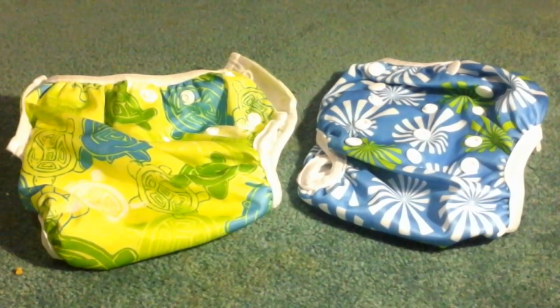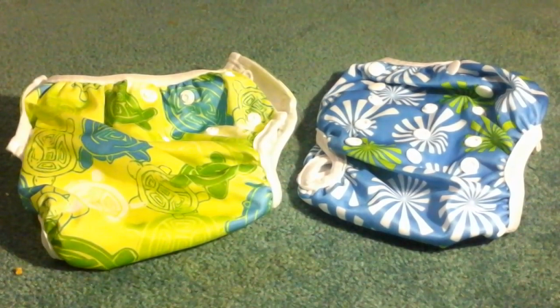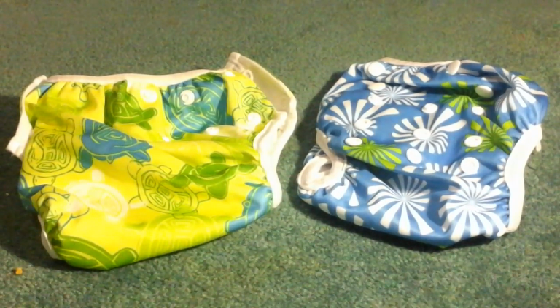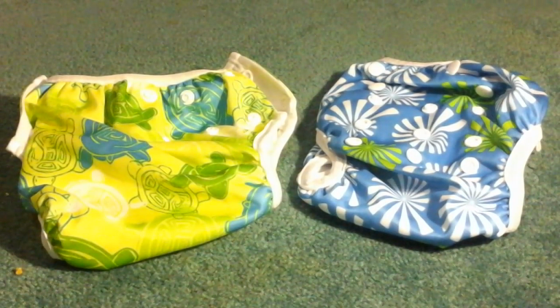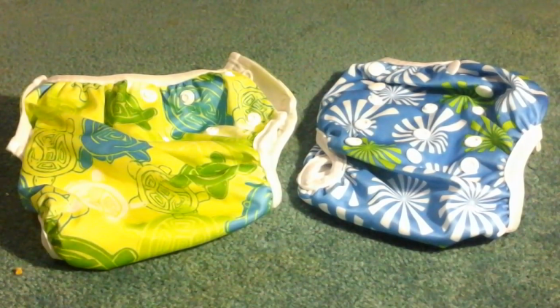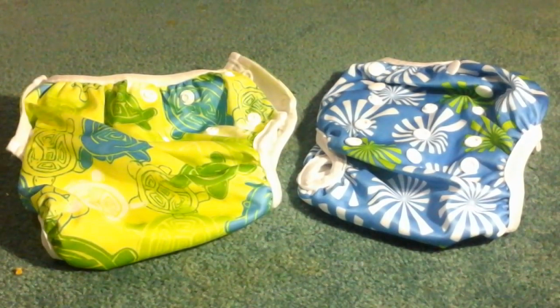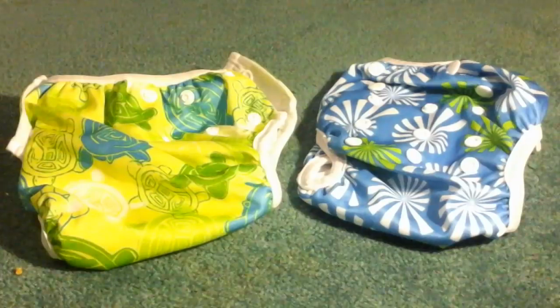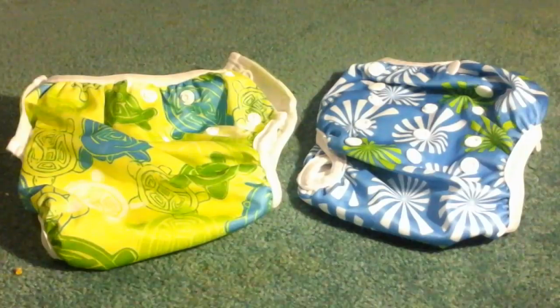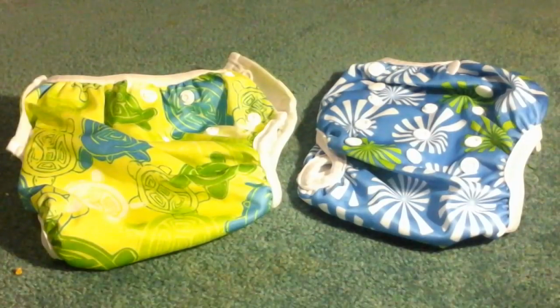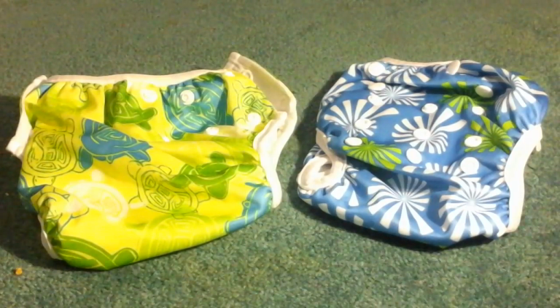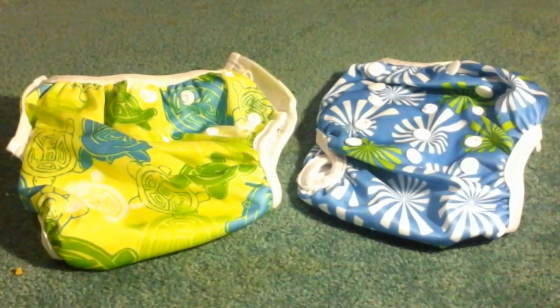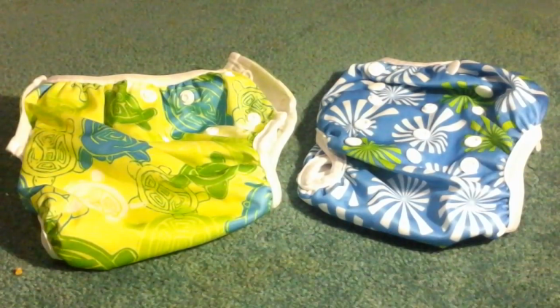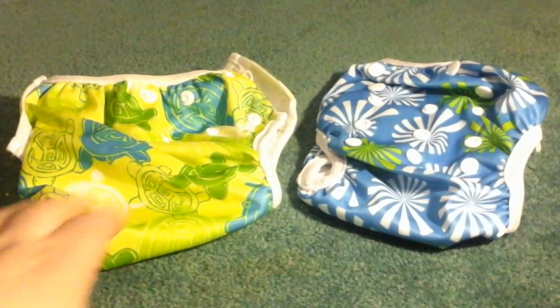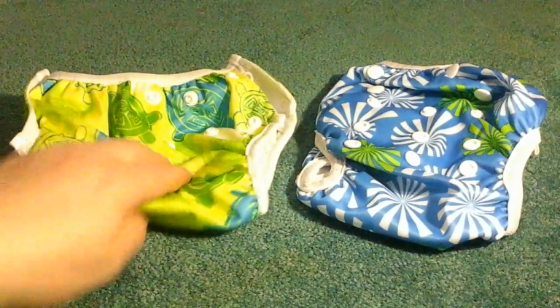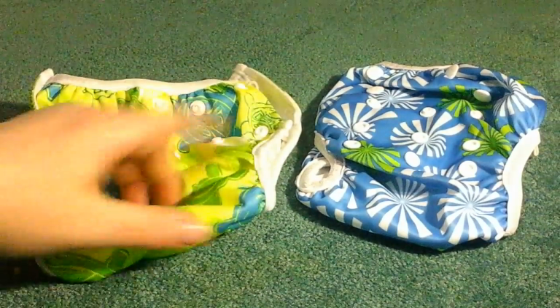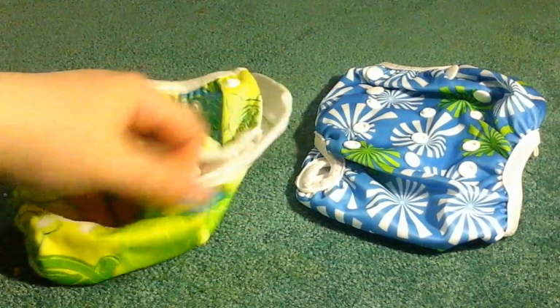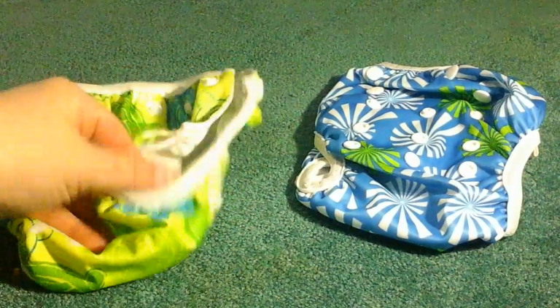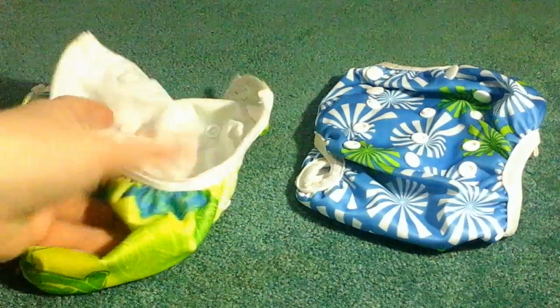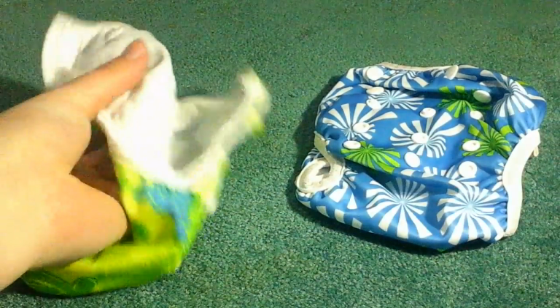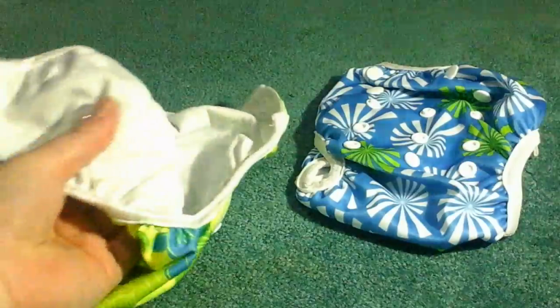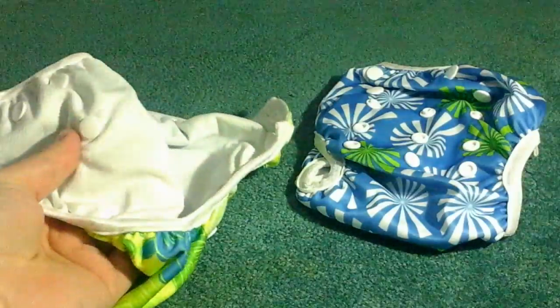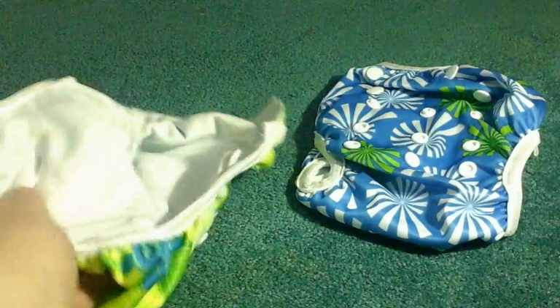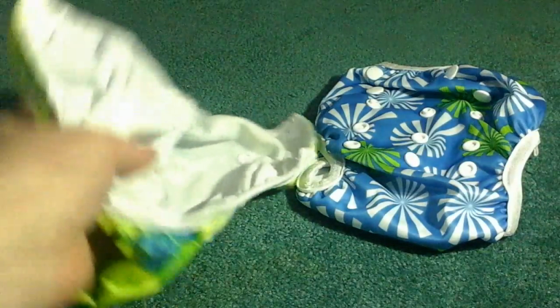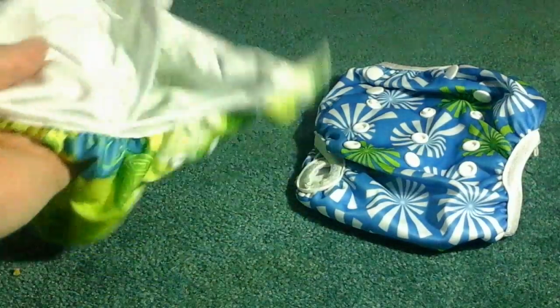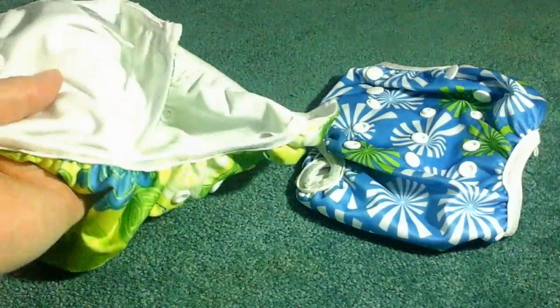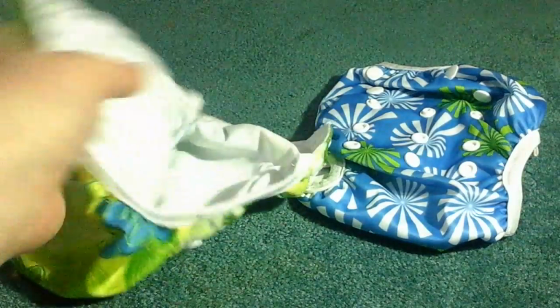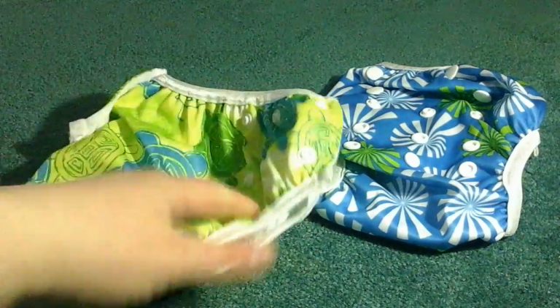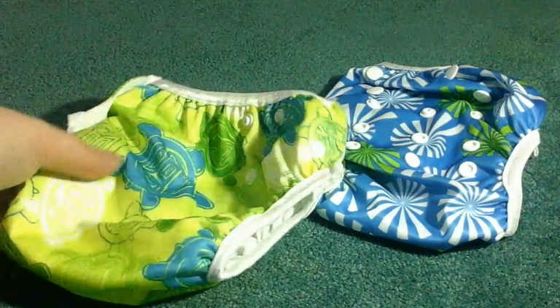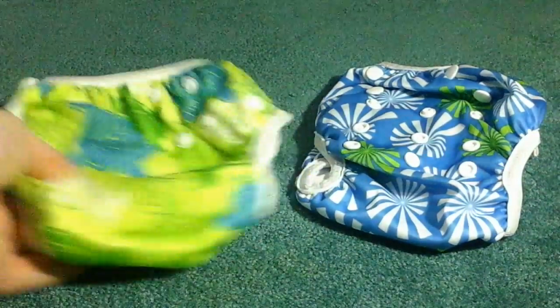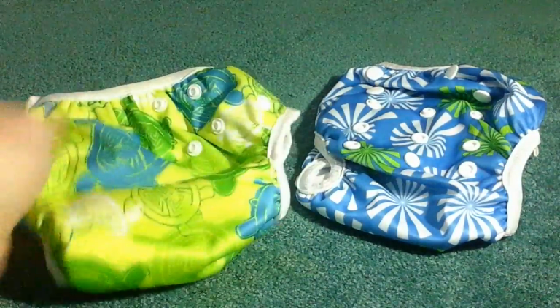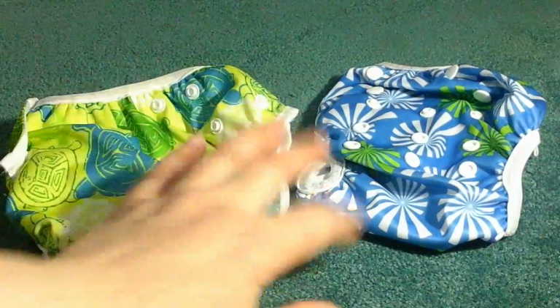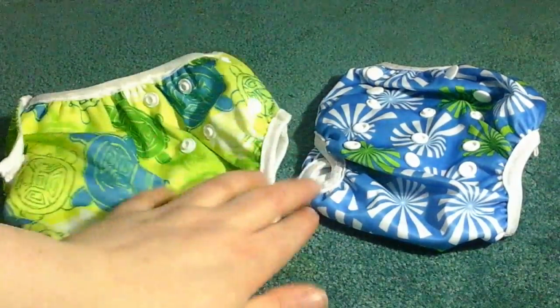These are the swim diapers that you get — really nice quality. They don't hold a lot of water and they can be easily cleaned, so if you have any accidents in the pool or things like that, they're really easy to clean.